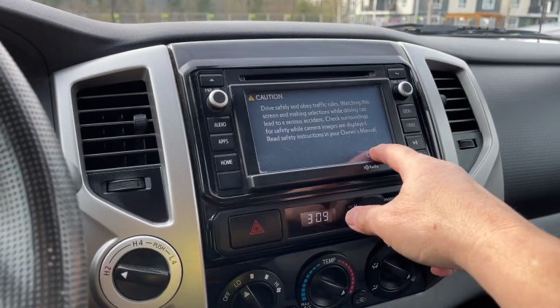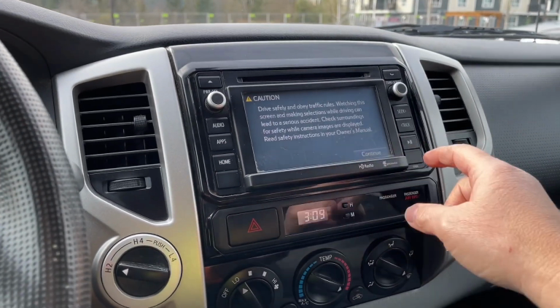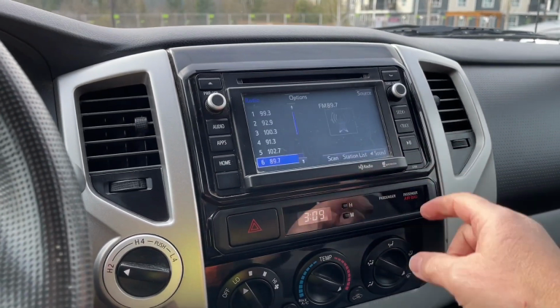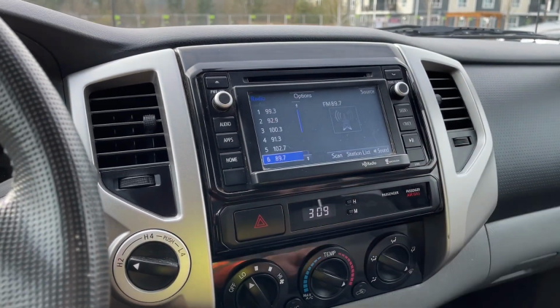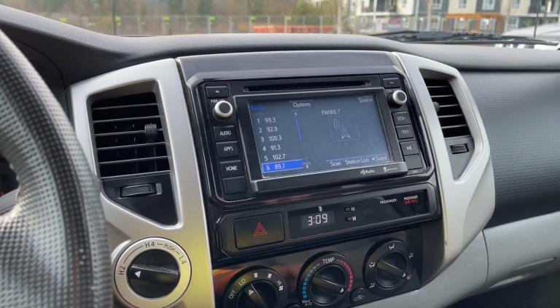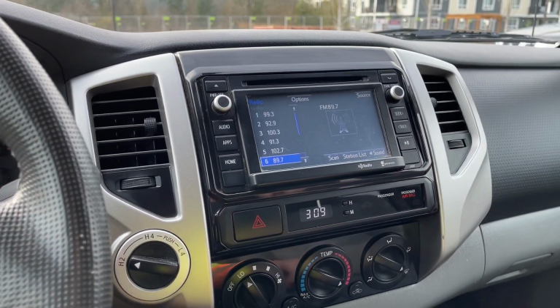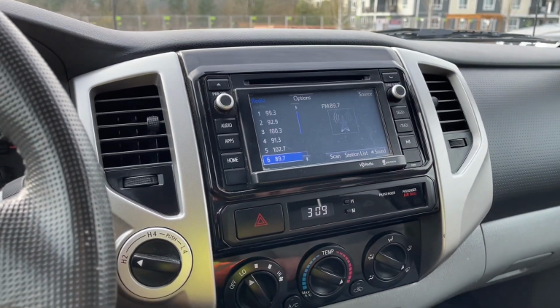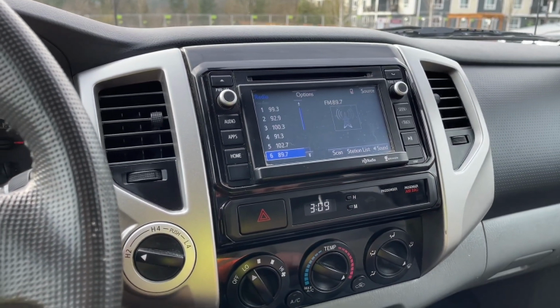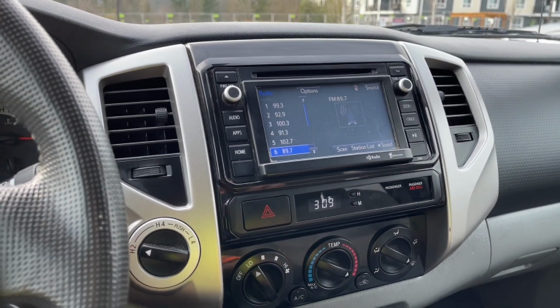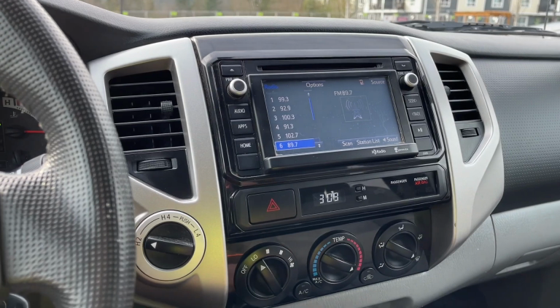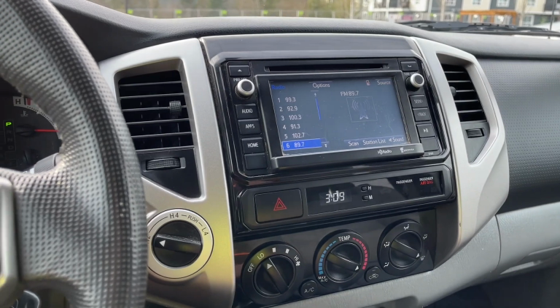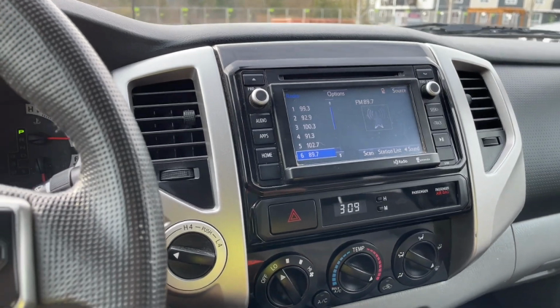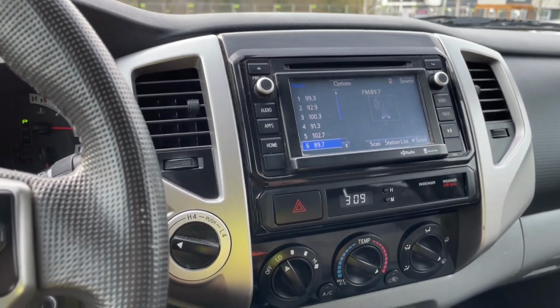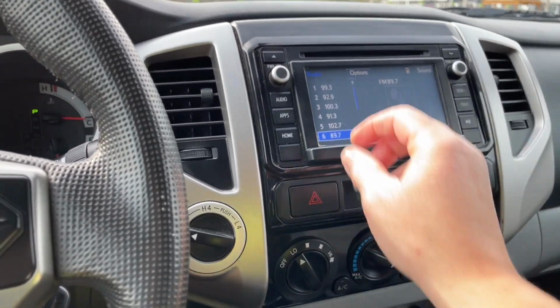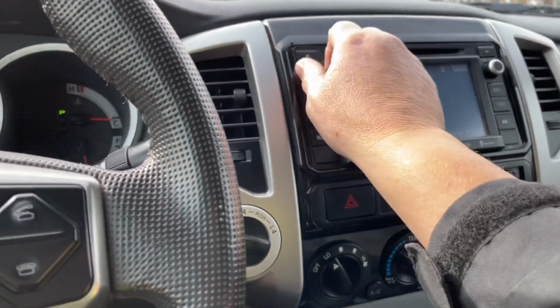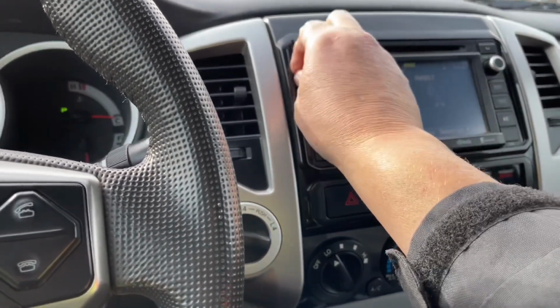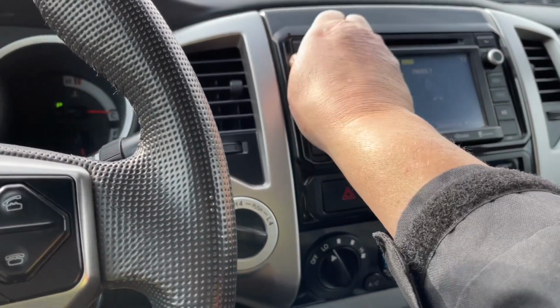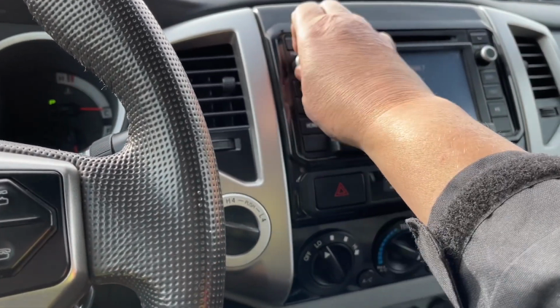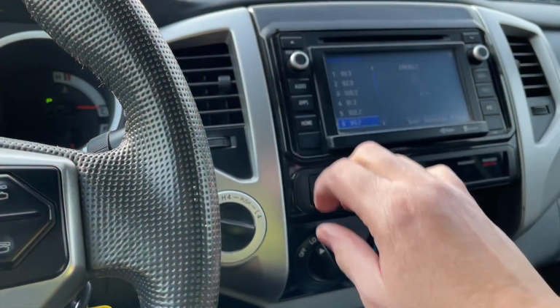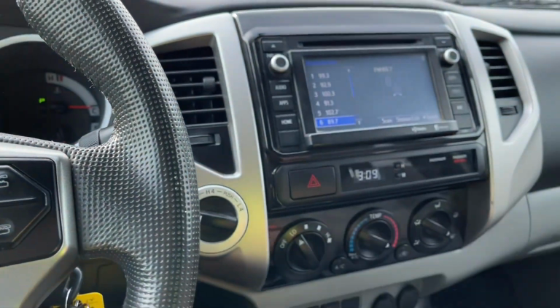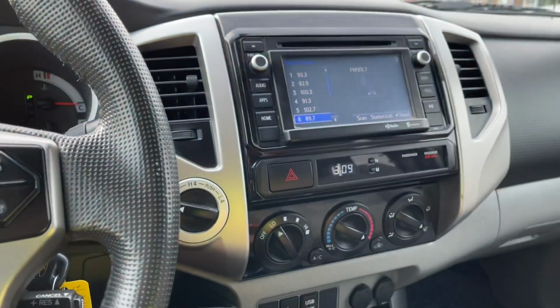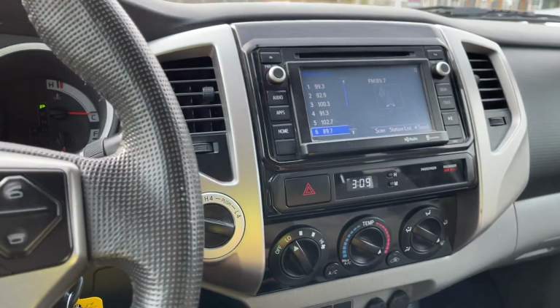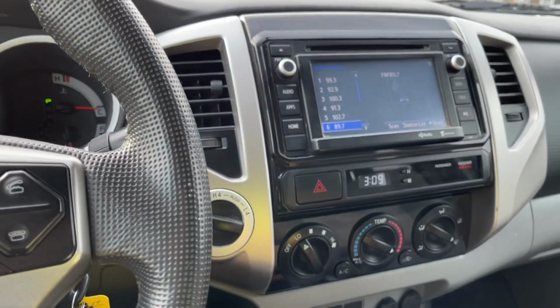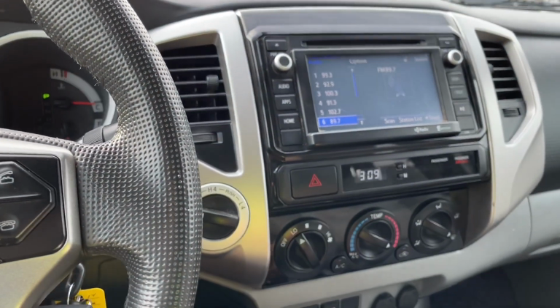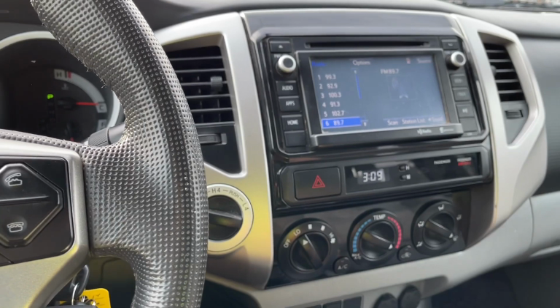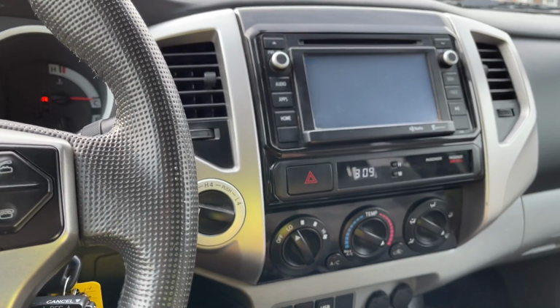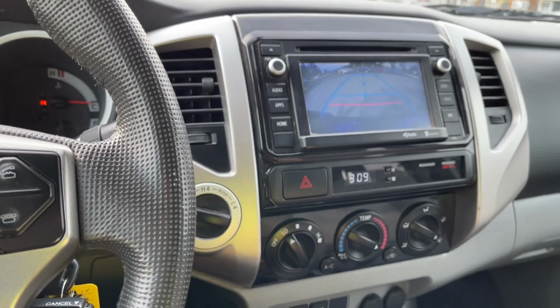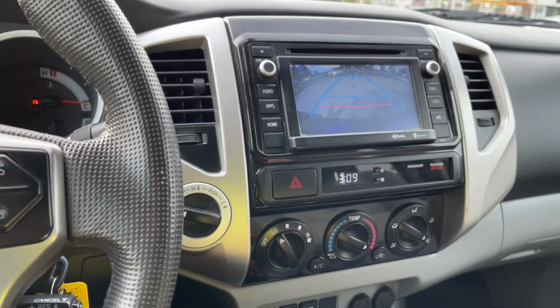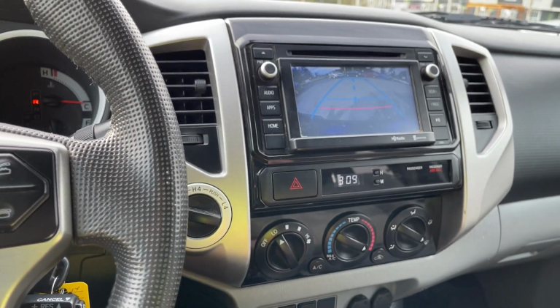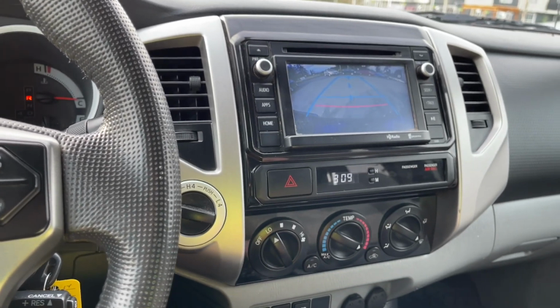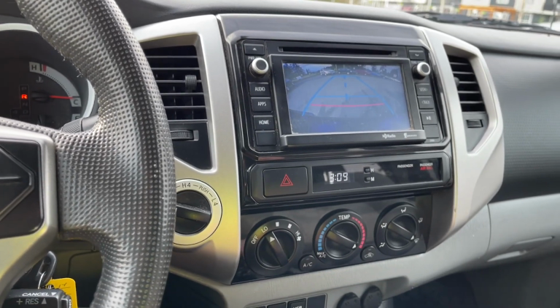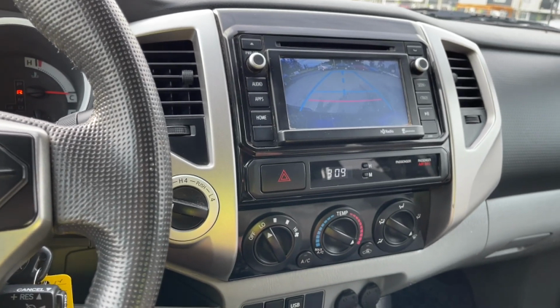You can touch the screen and you have your radio options of AM and FM. And when you put the vehicle in reverse, this is where you're going to see your backup camera view.